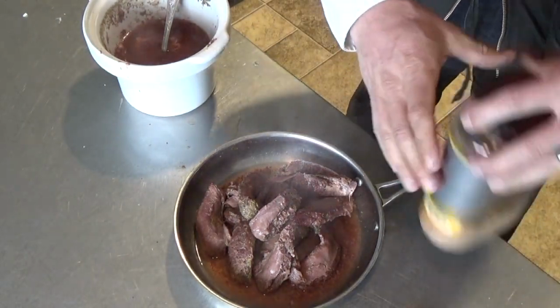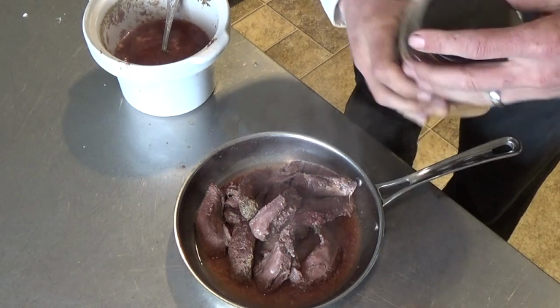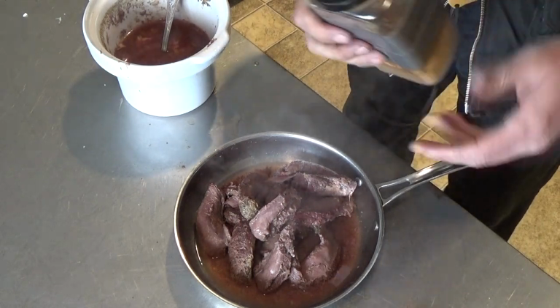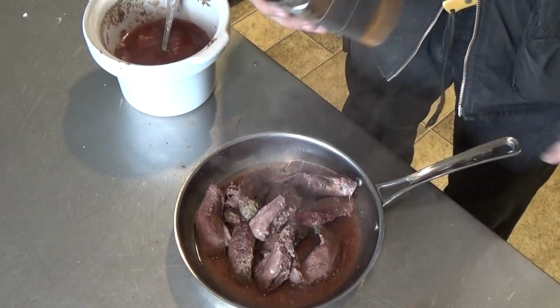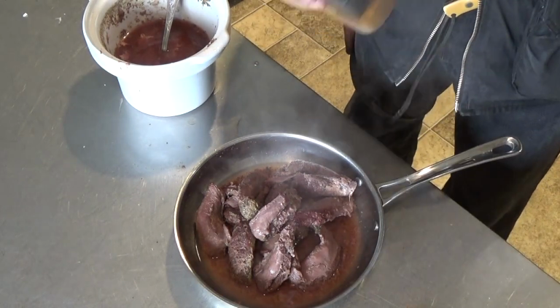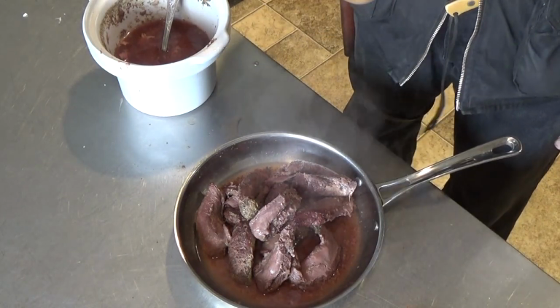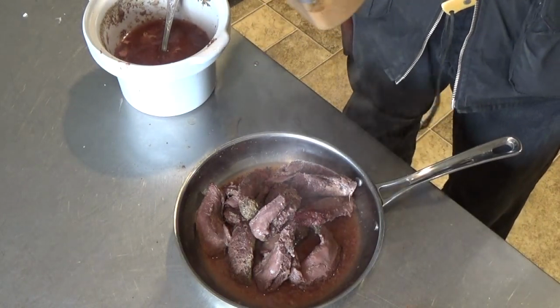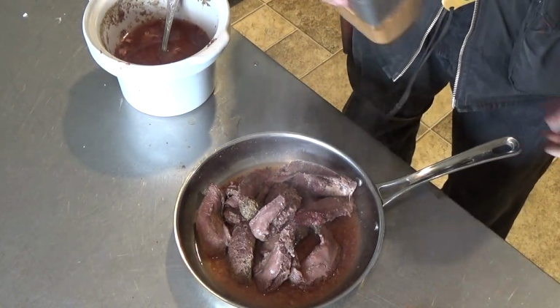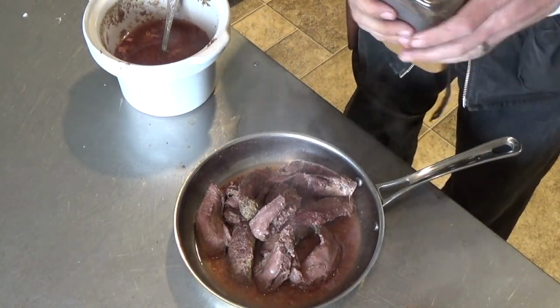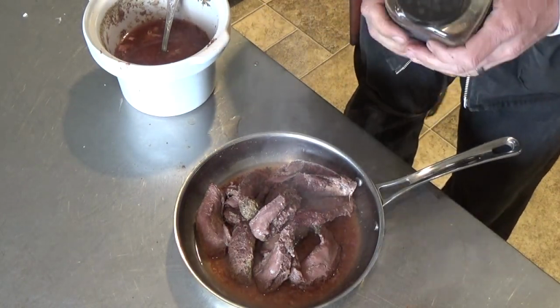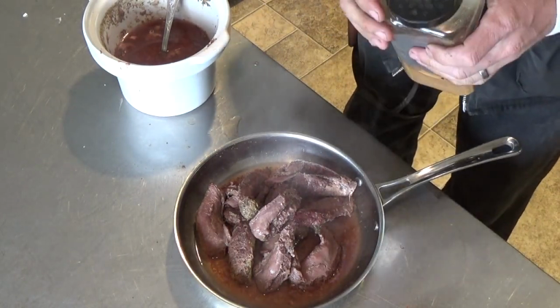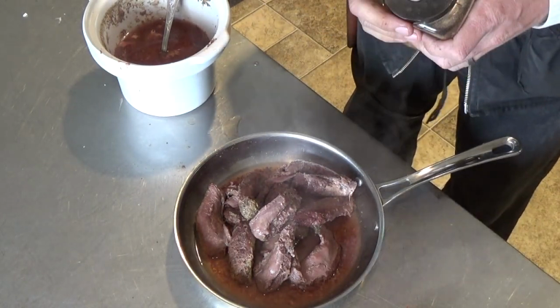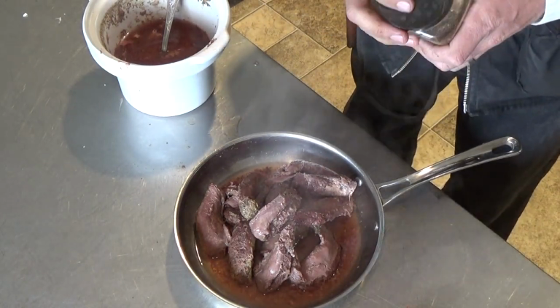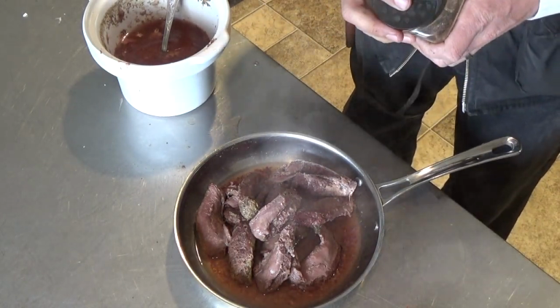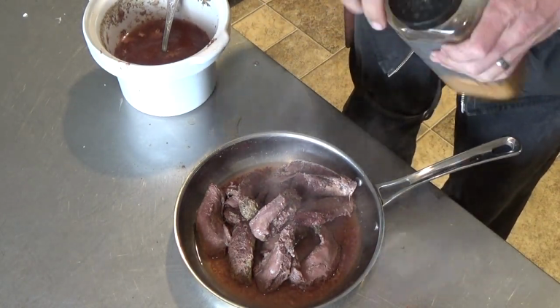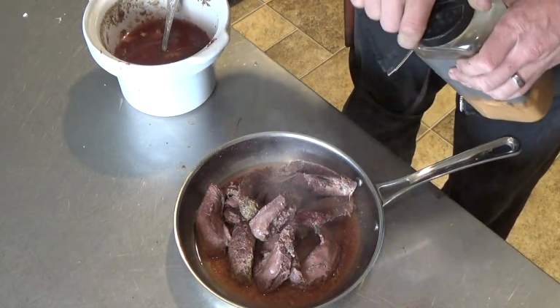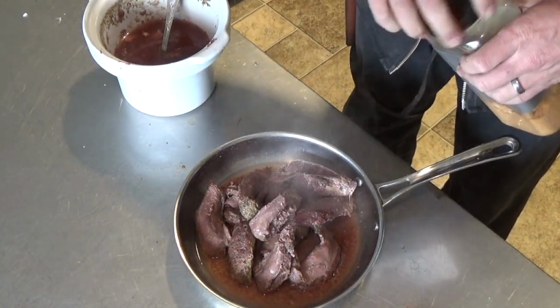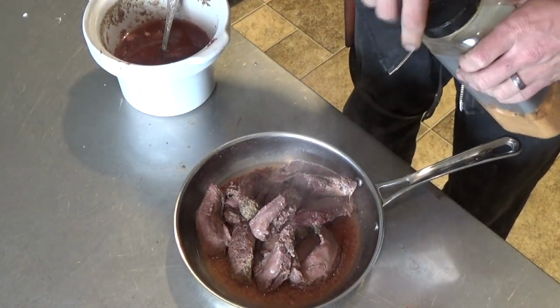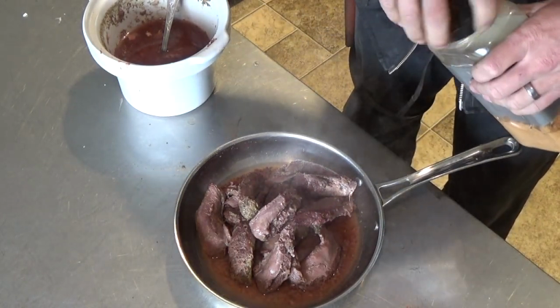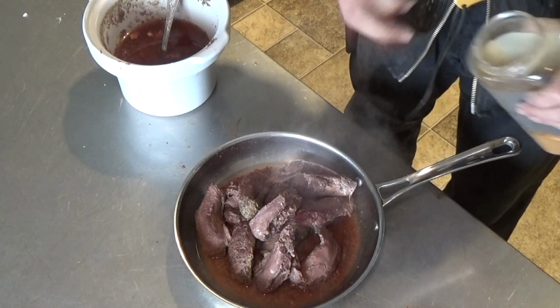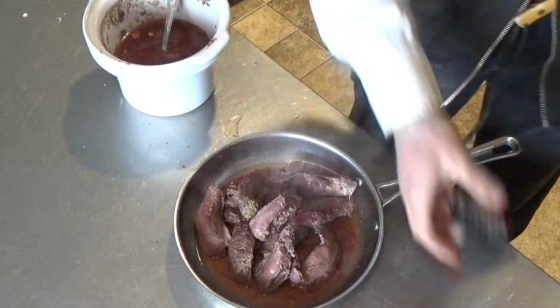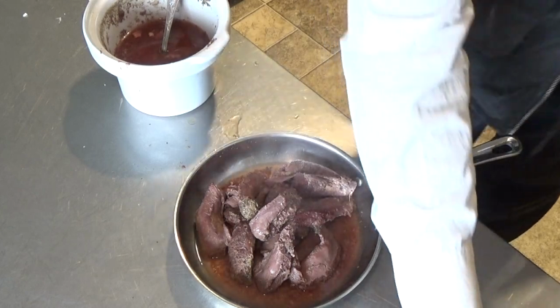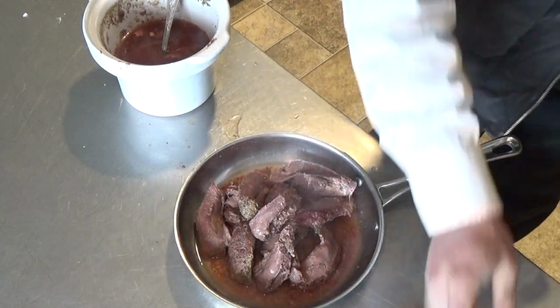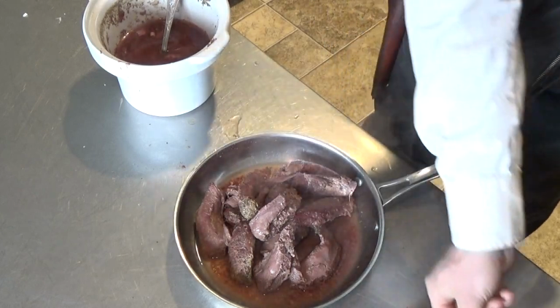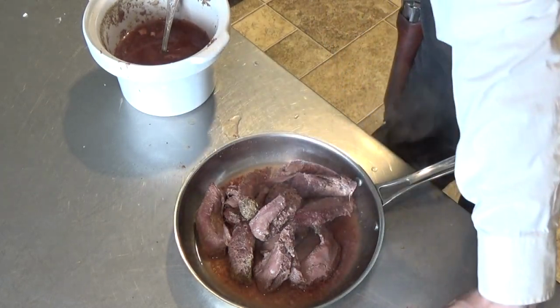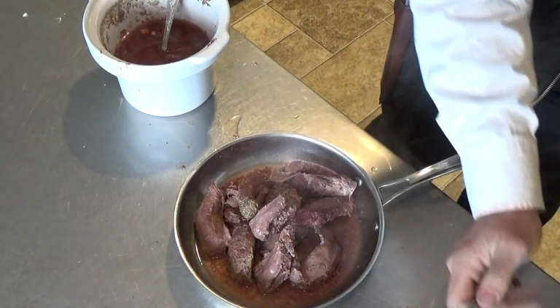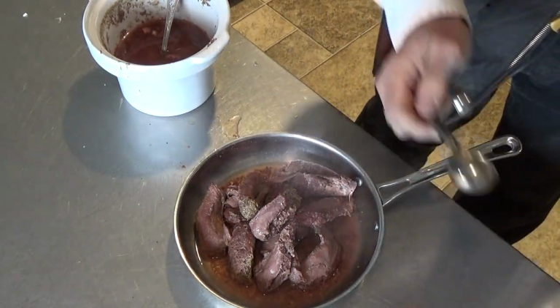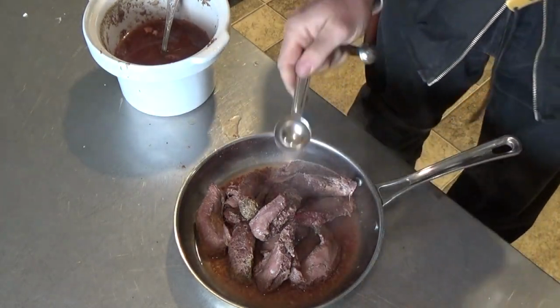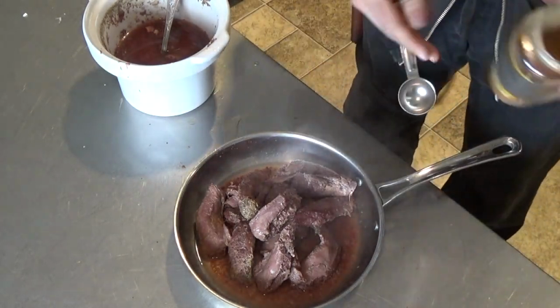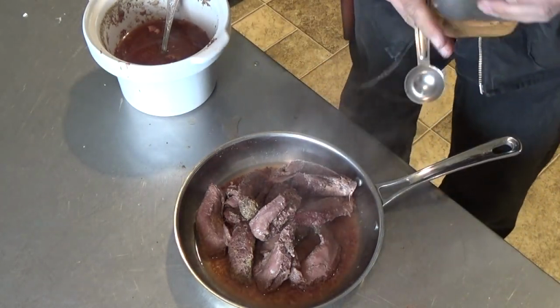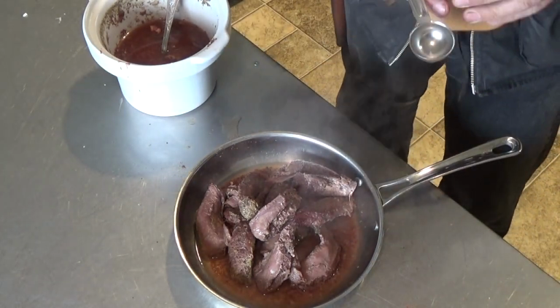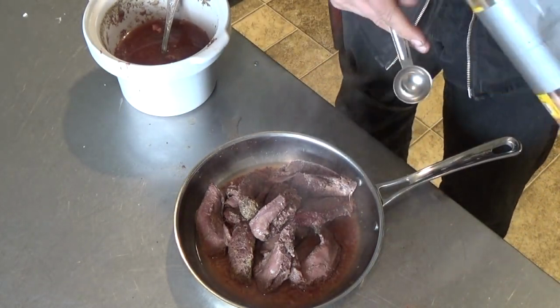Next, I'll add some taco seasoning in a ratio of about 2 tablespoons of seasoning per pound of meat.